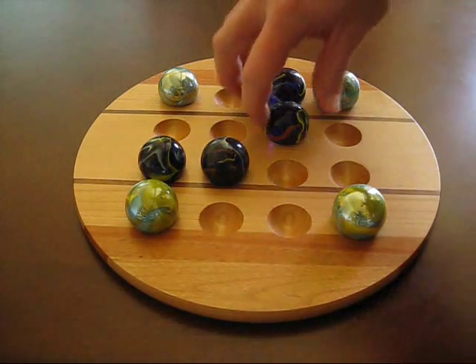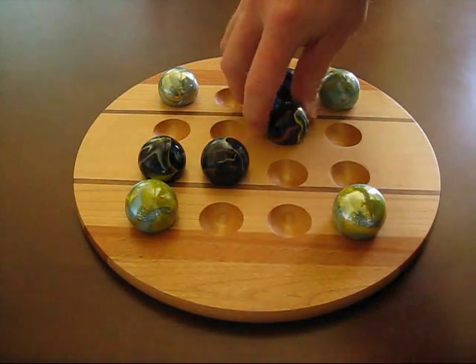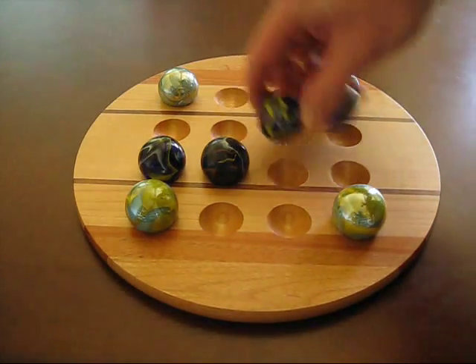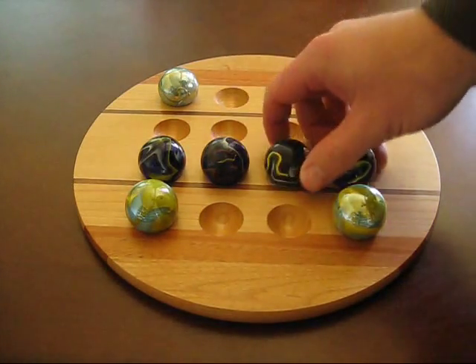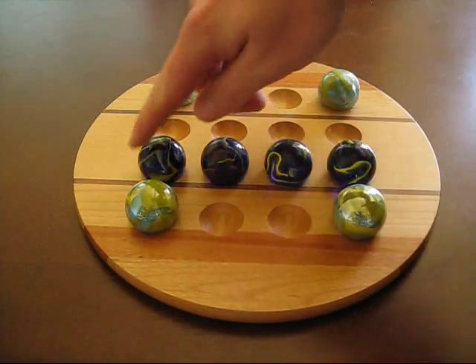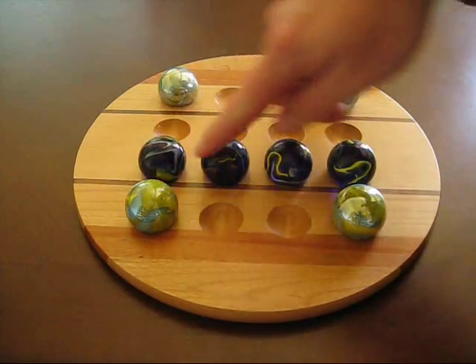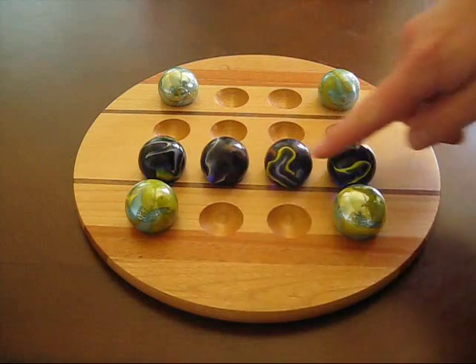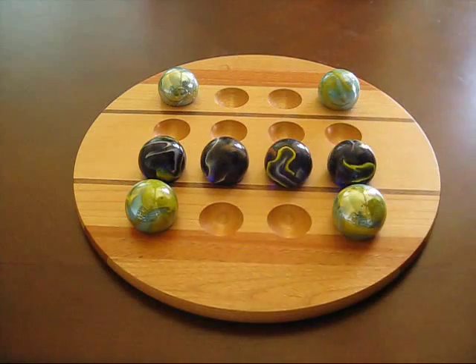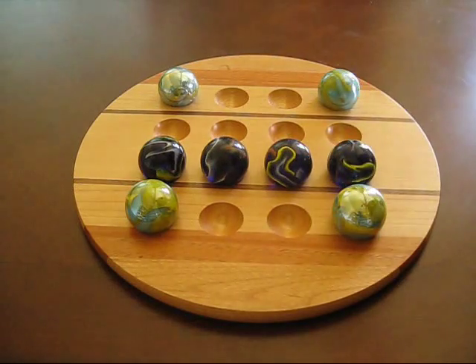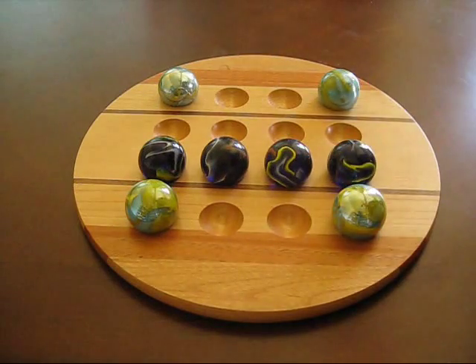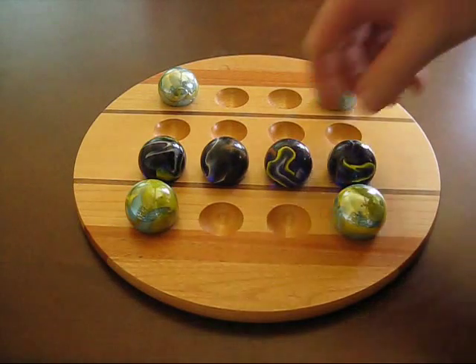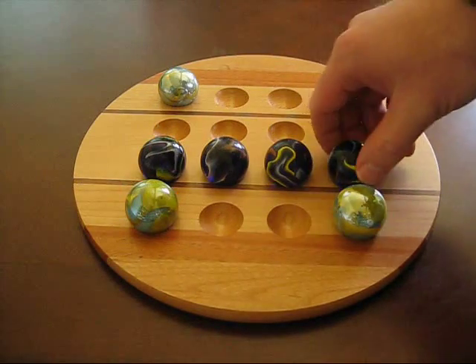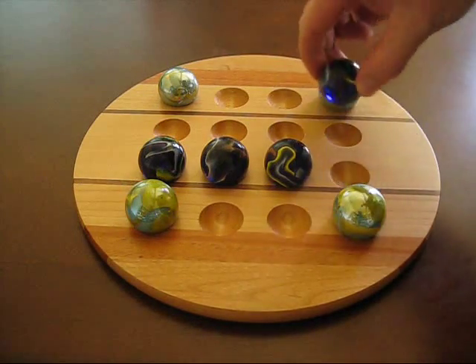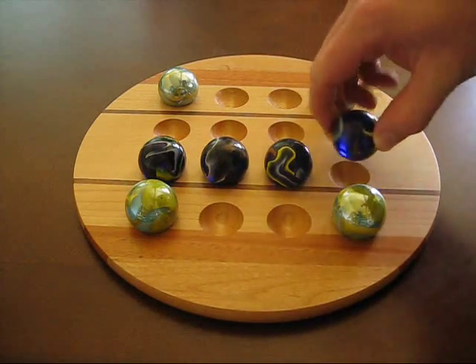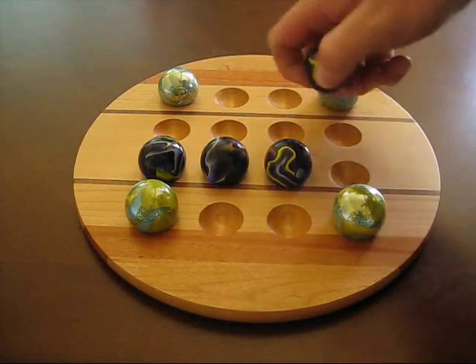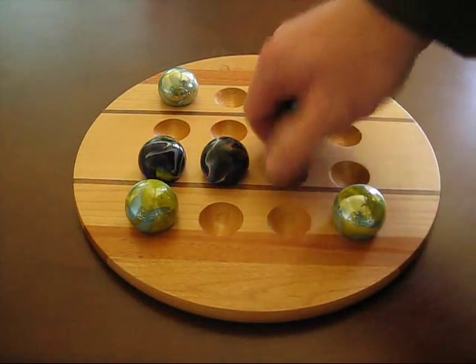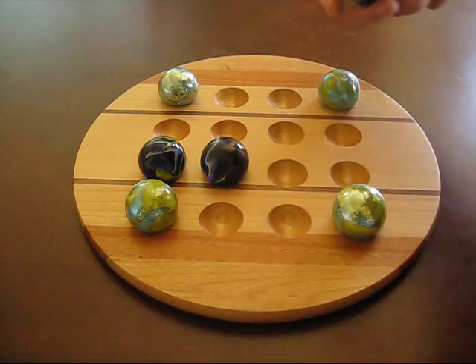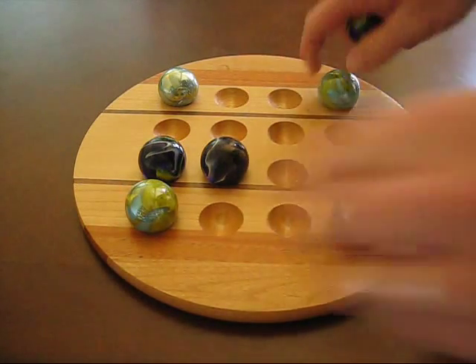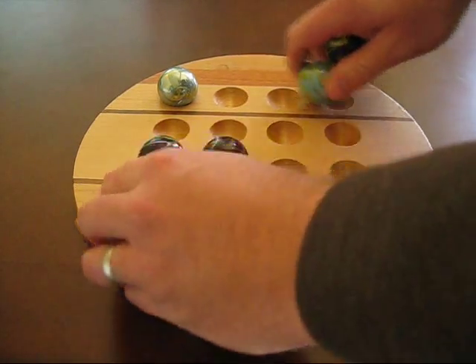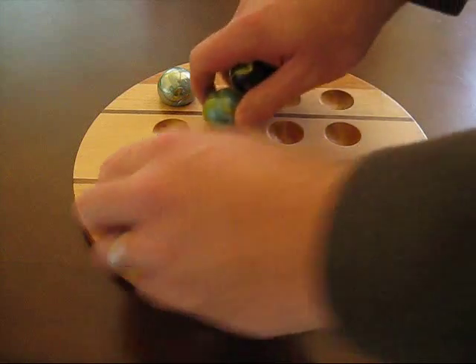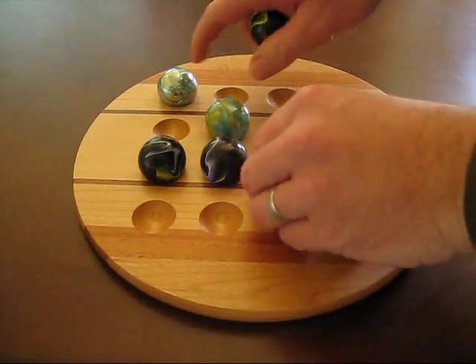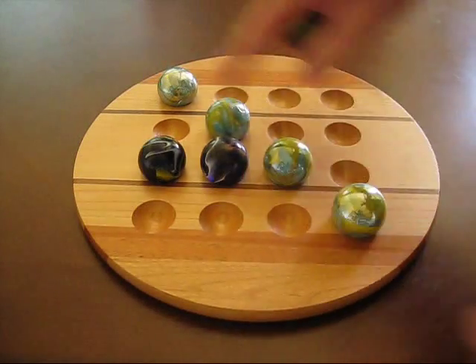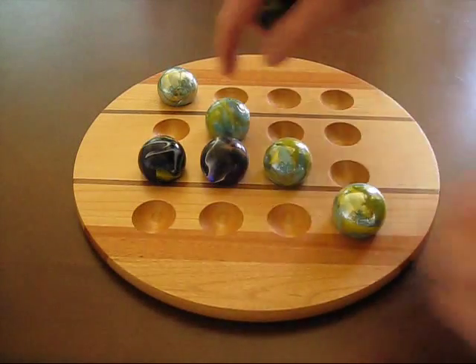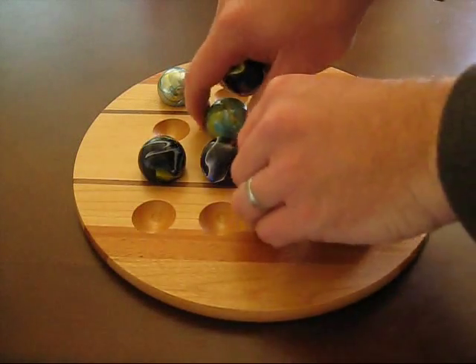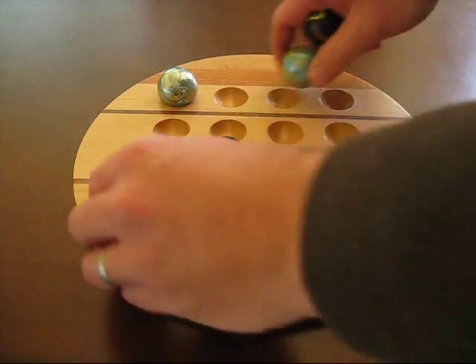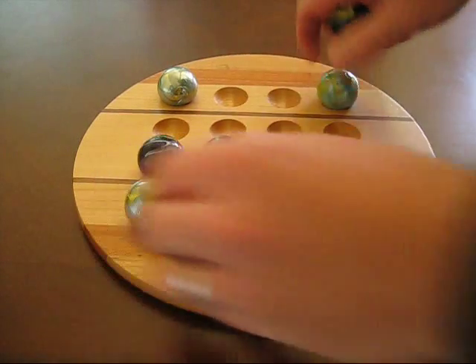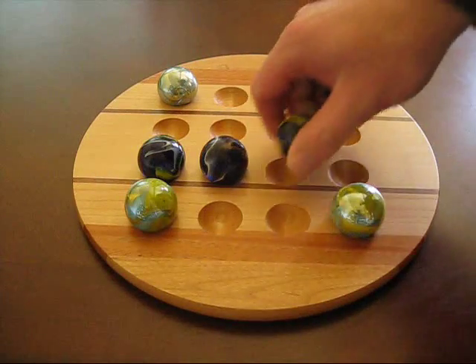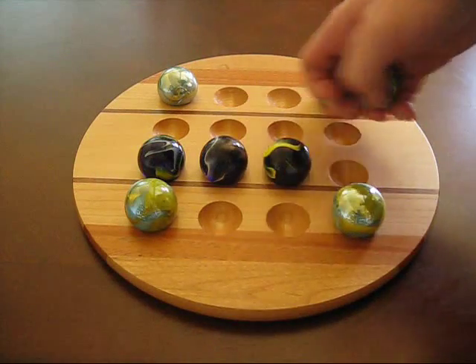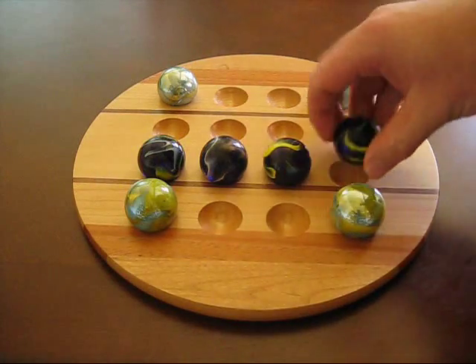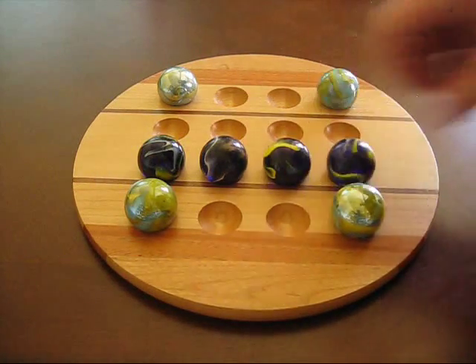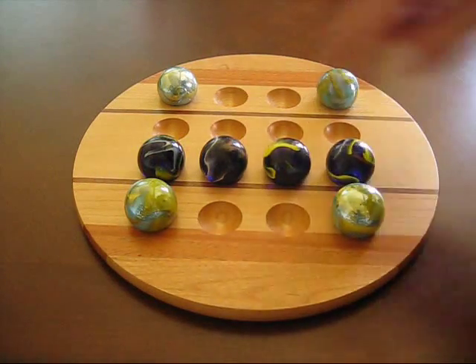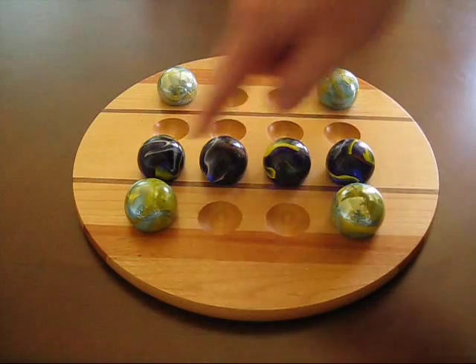Another way to win is if you get four directly across. Now you cannot go diagonal. Four diagonally is not a win. It has to be horizontal or vertical like that.